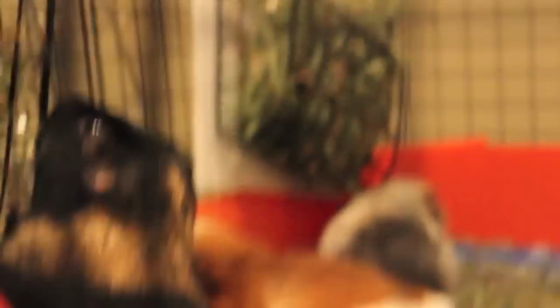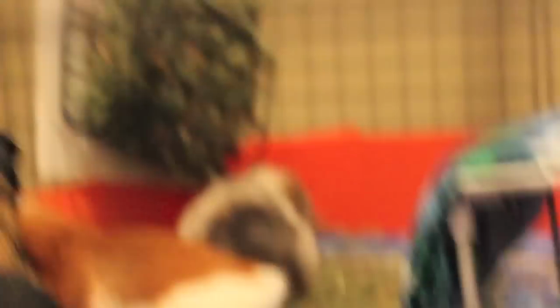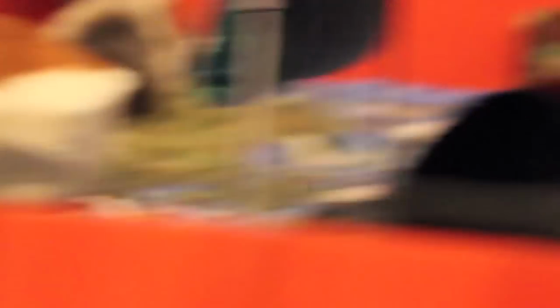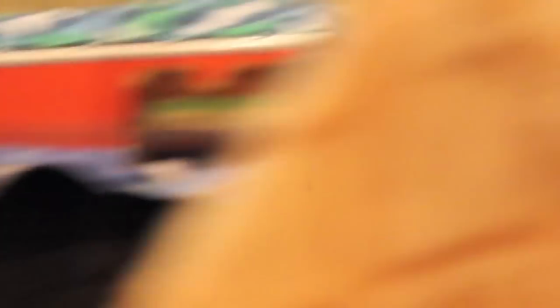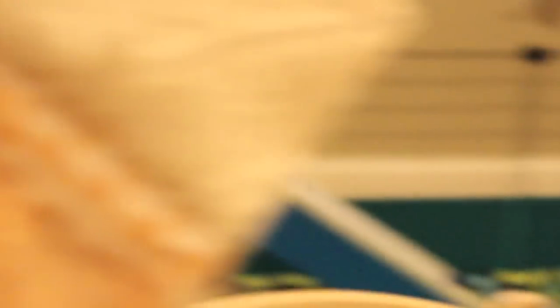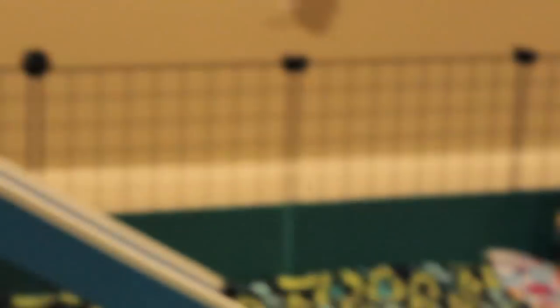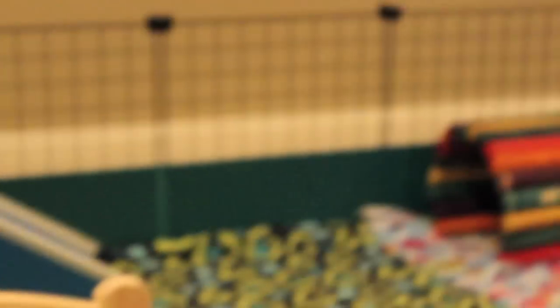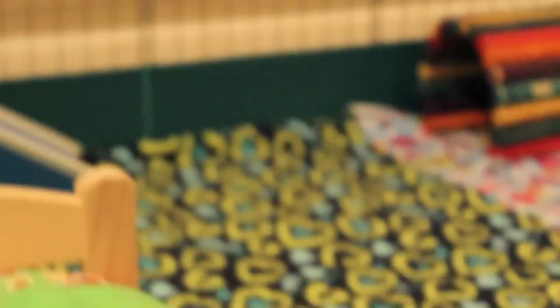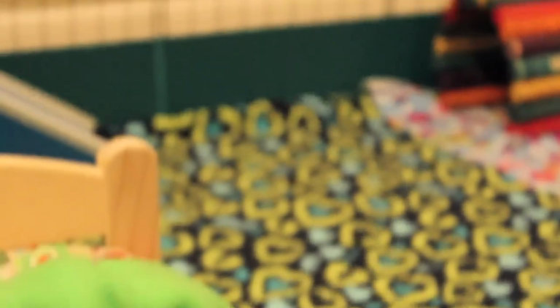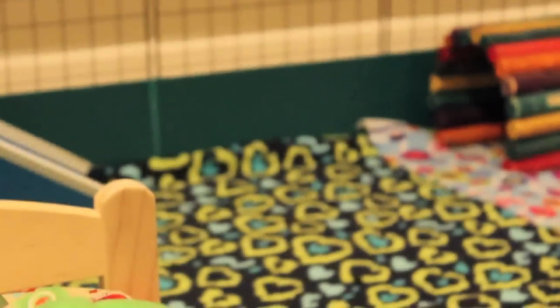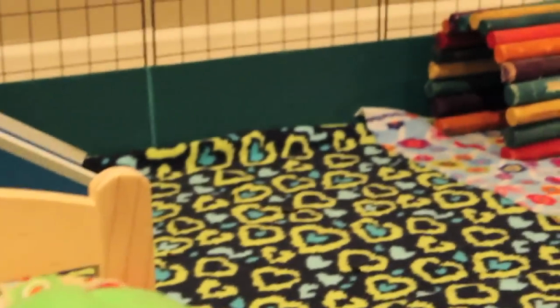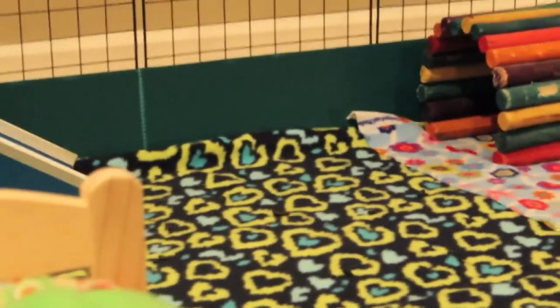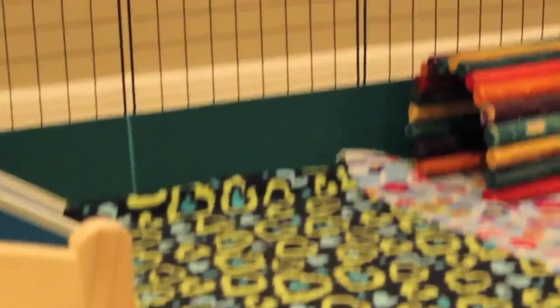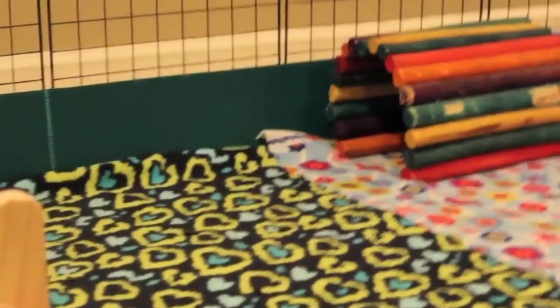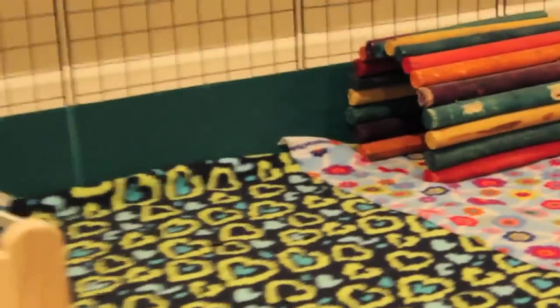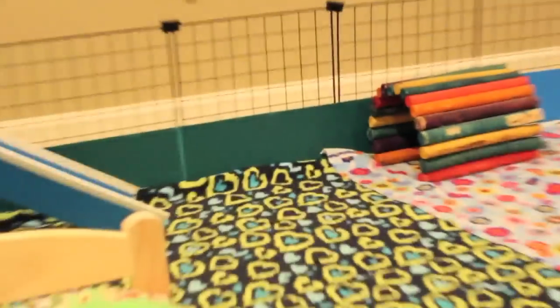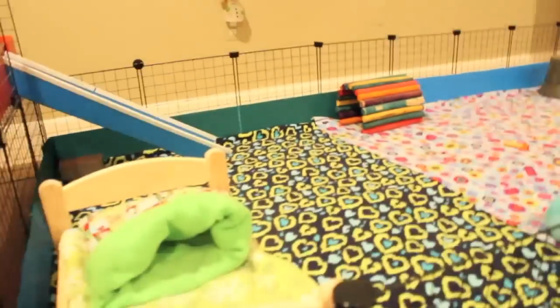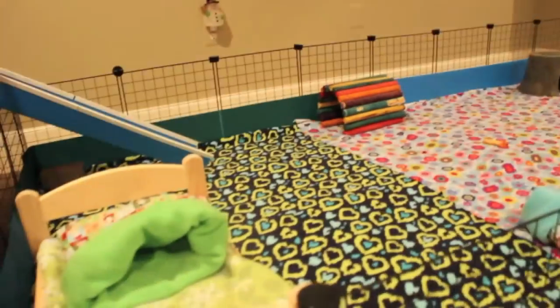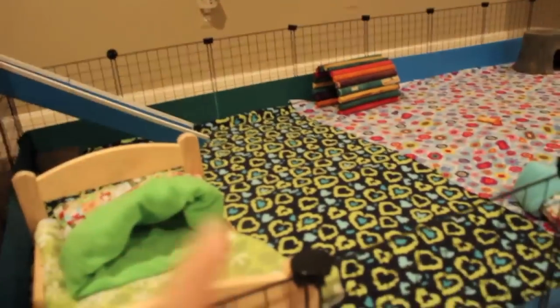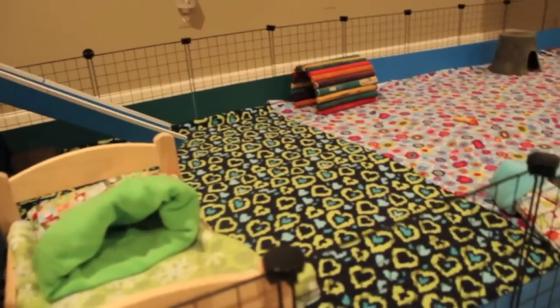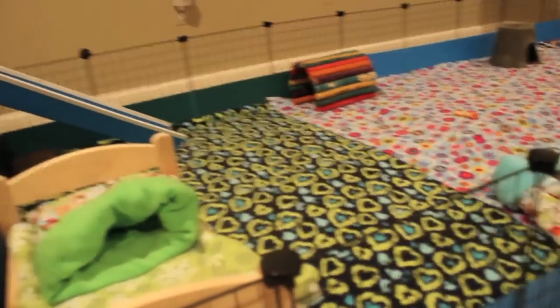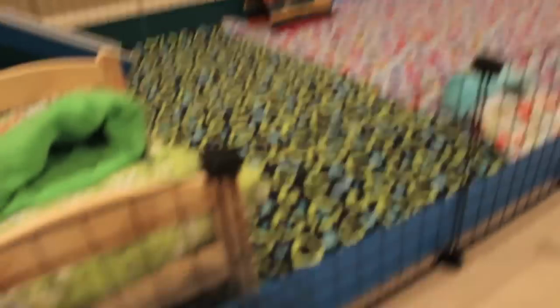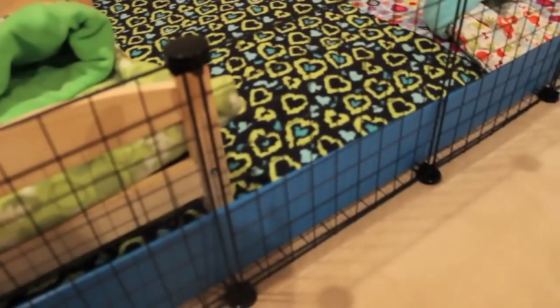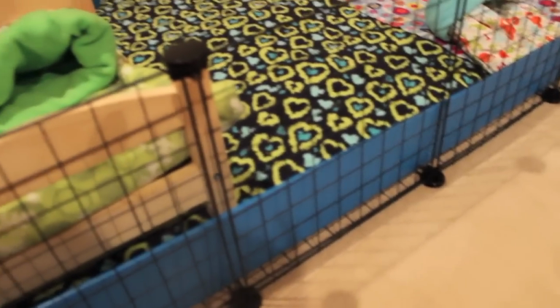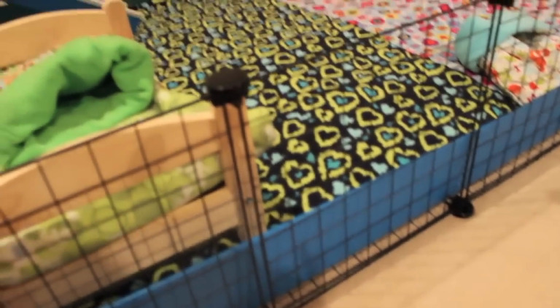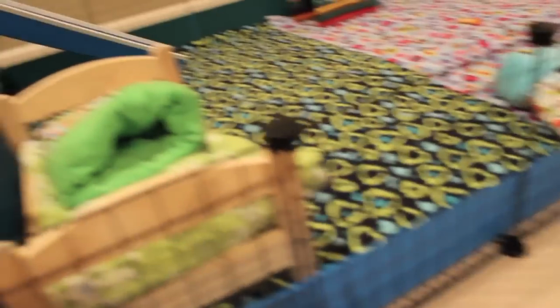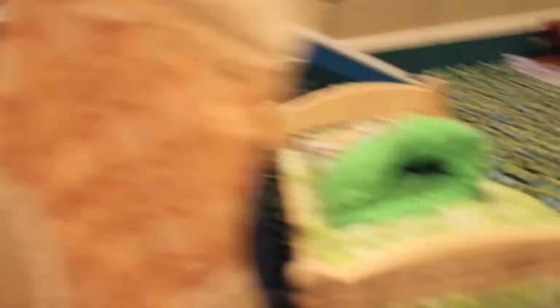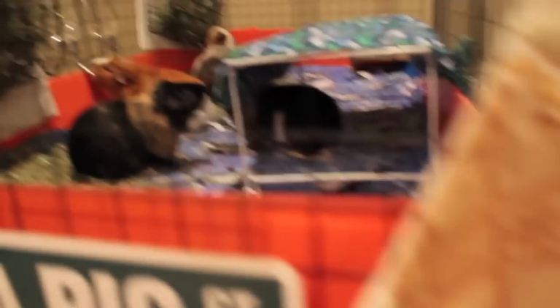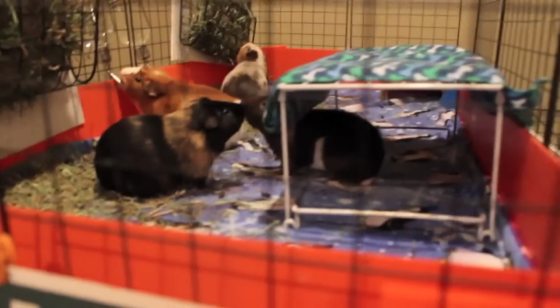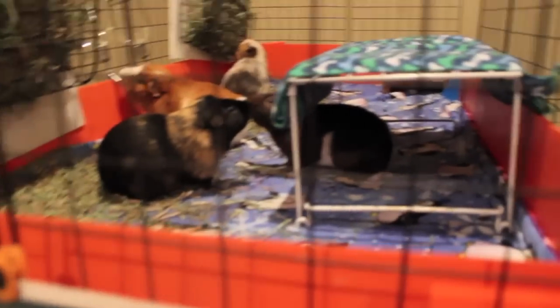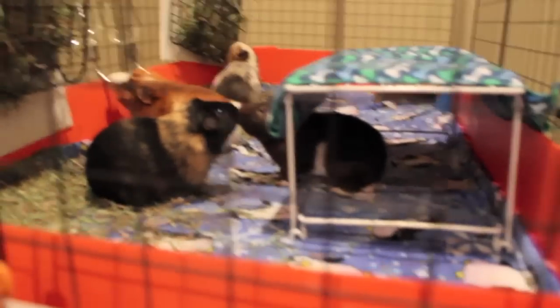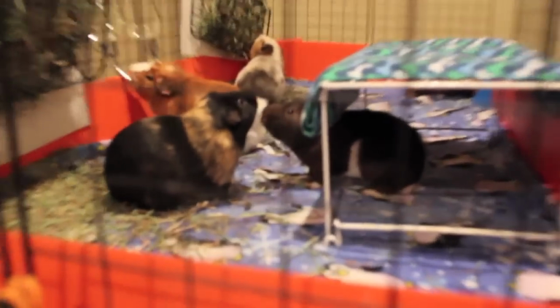Another thing is I want to get wall clings or window clings — sticker things — so I can decorate the cage more and change it whenever I want.